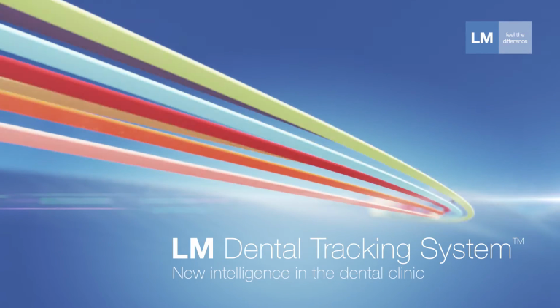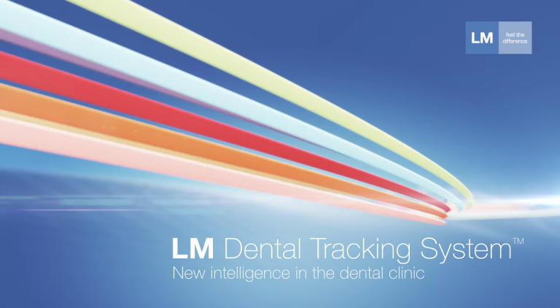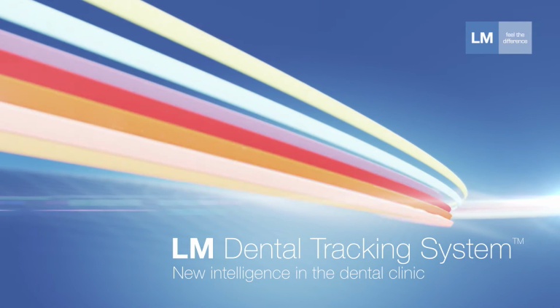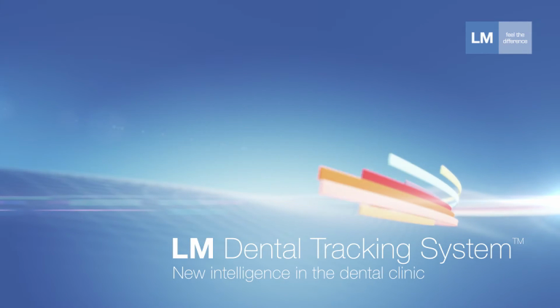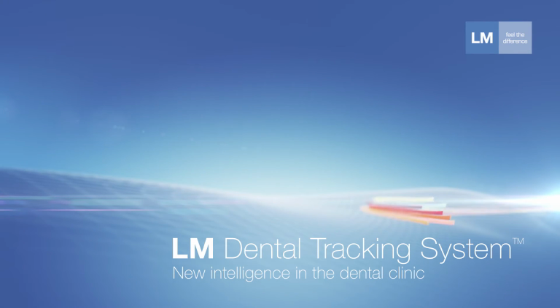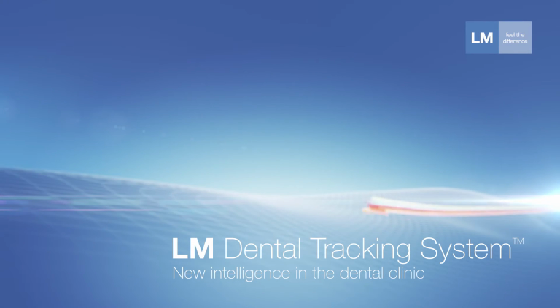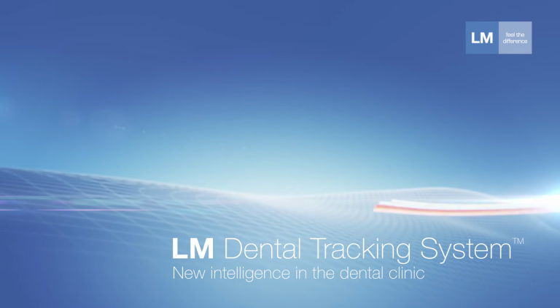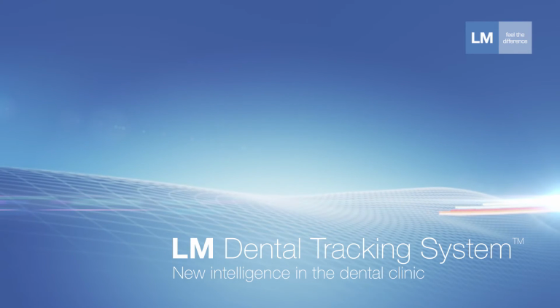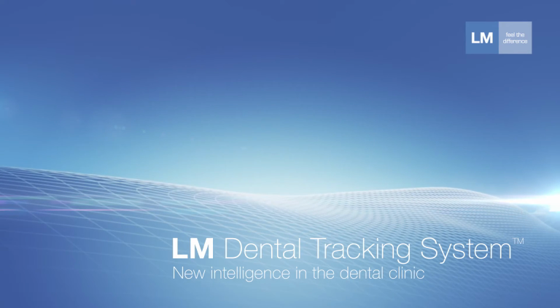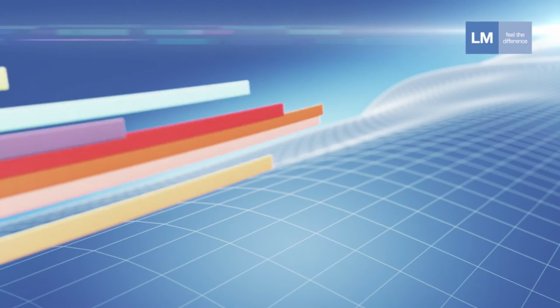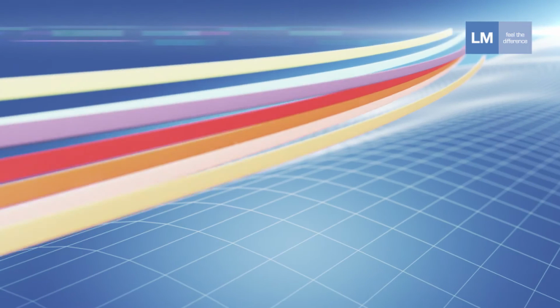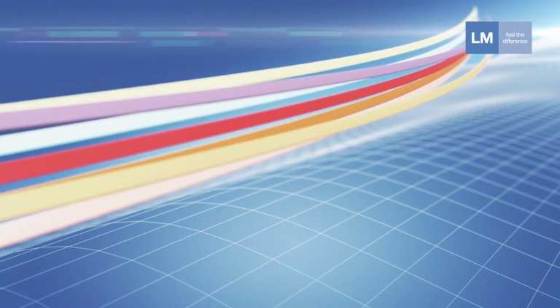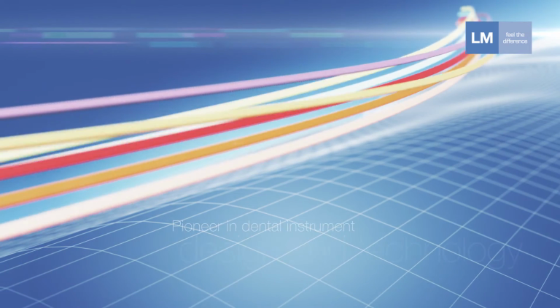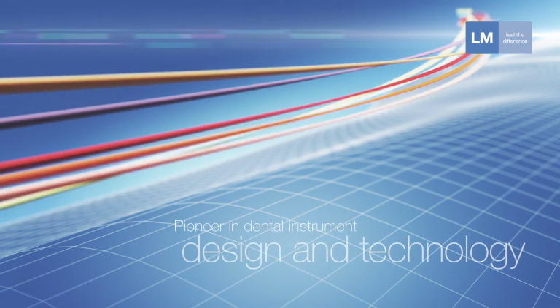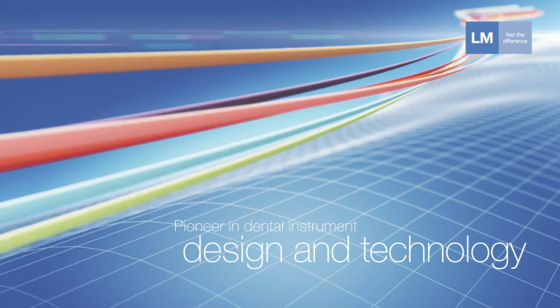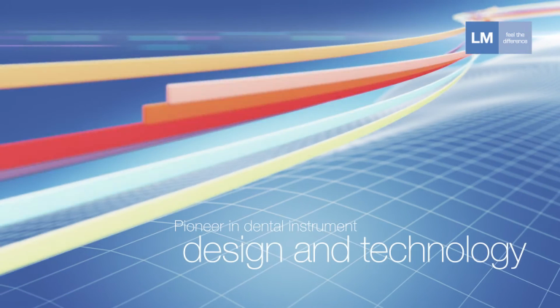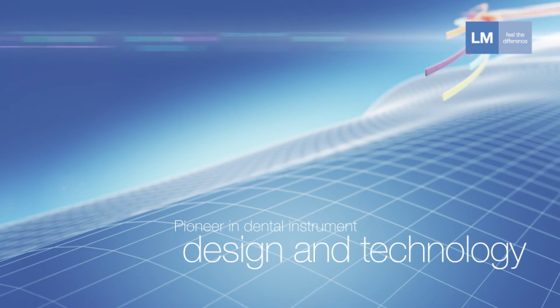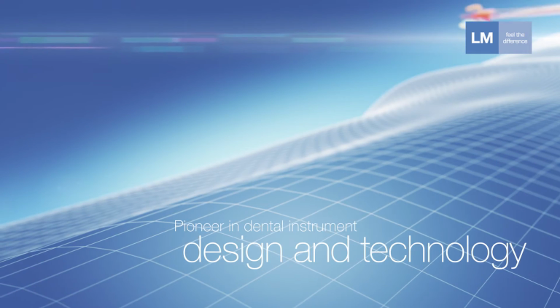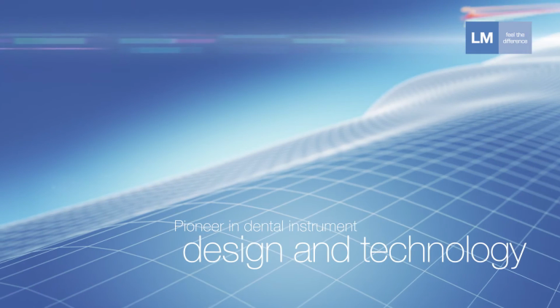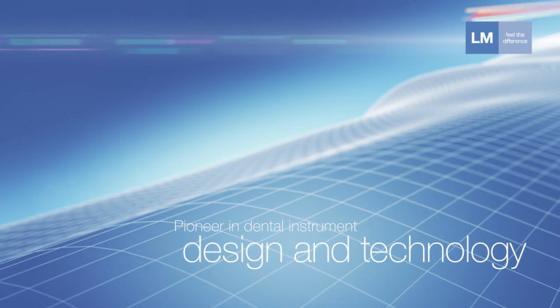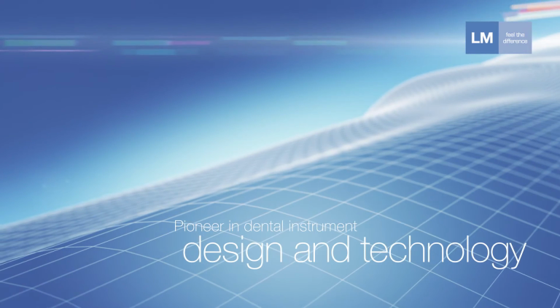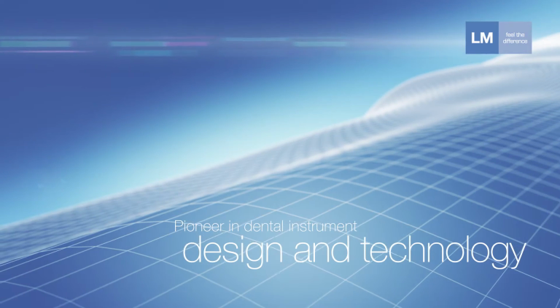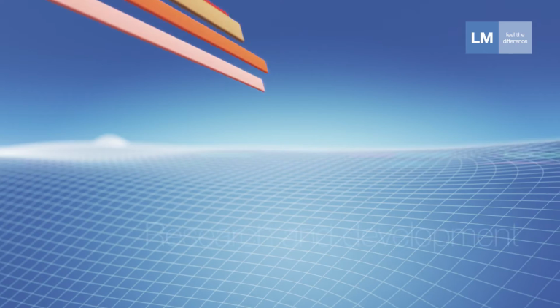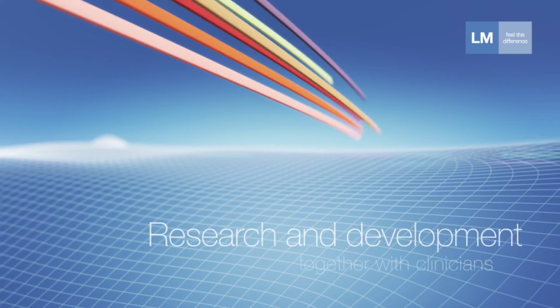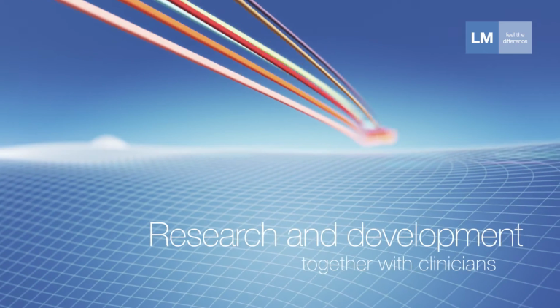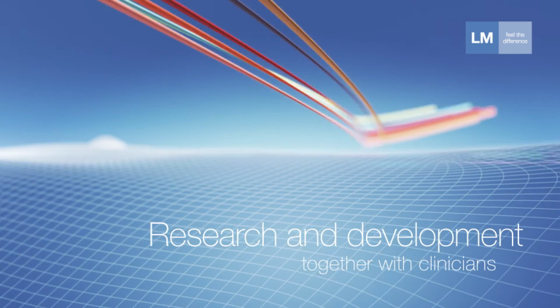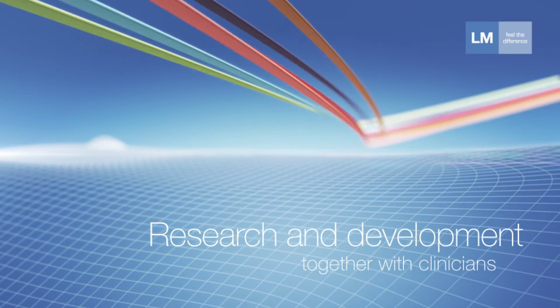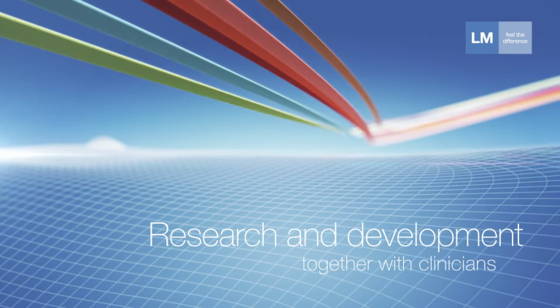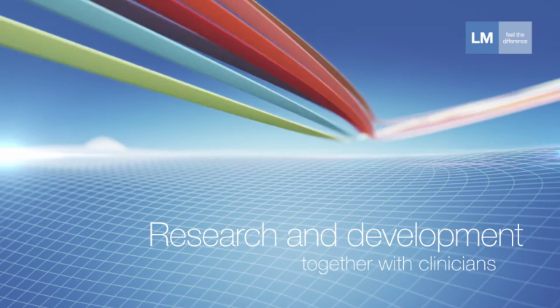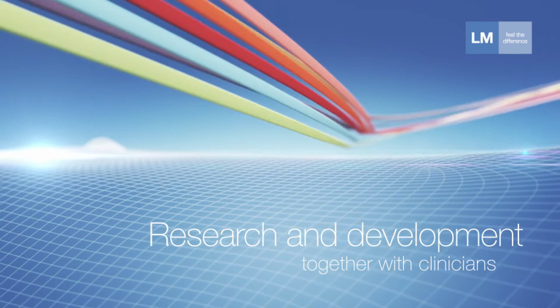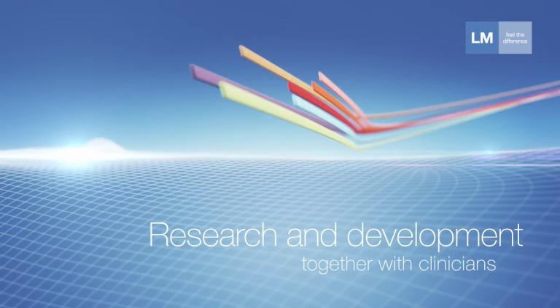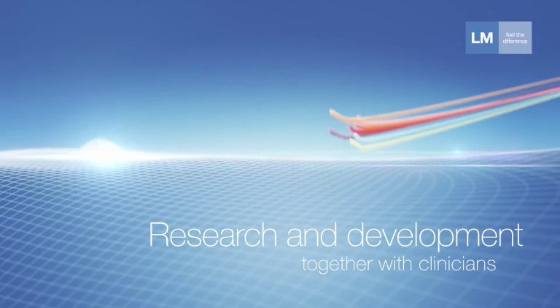LM Dental is the pioneer in dental instrument technology with unique and innovative product design. By working actively together with clinicians, LM keeps its product development on the cutting edge.